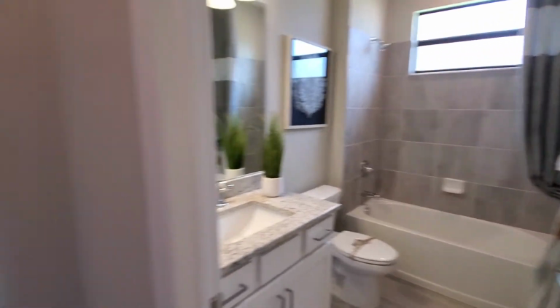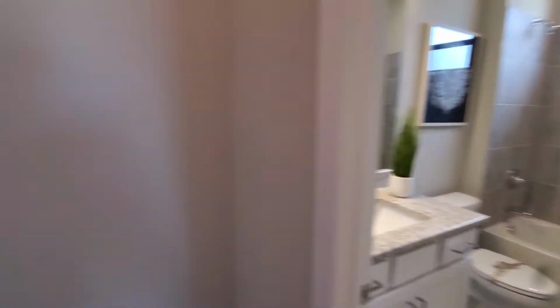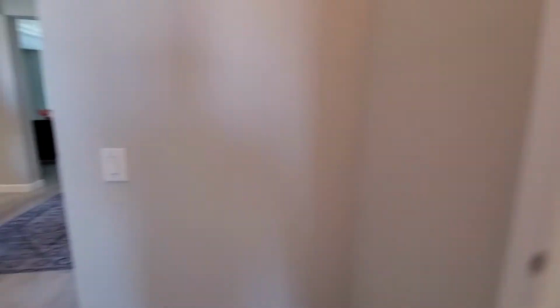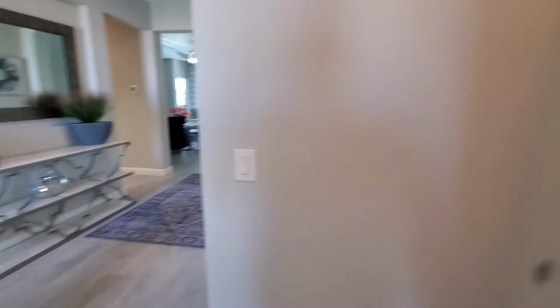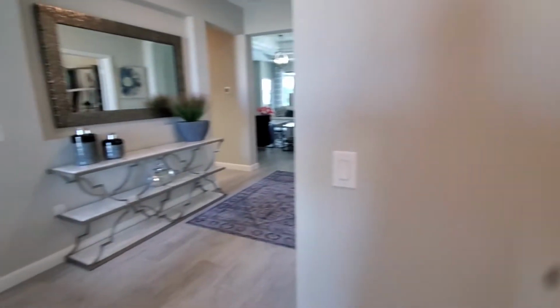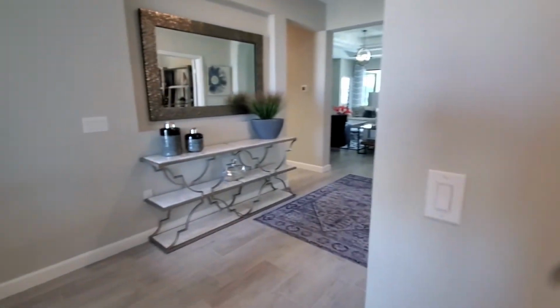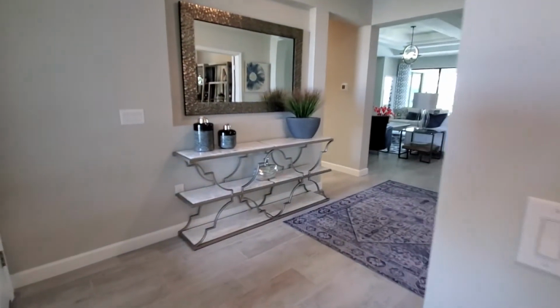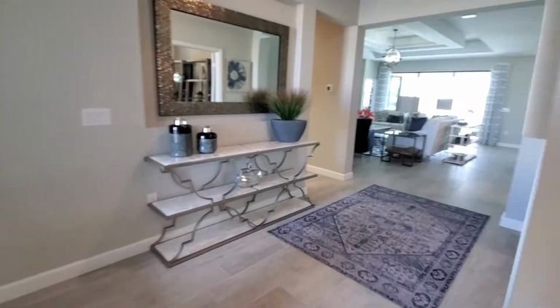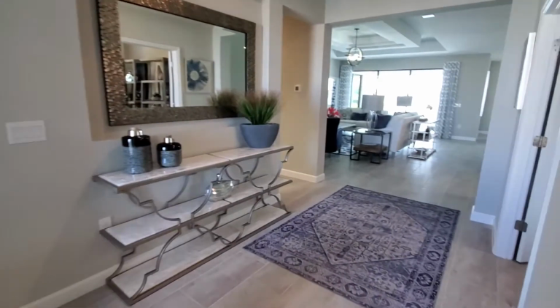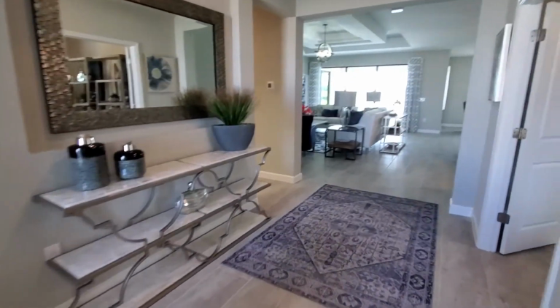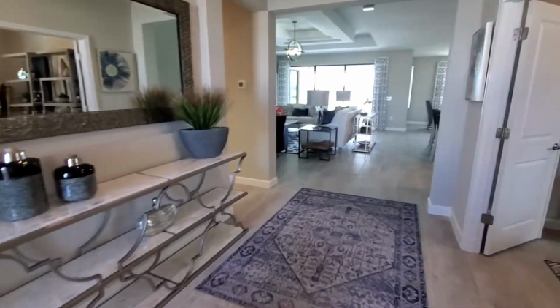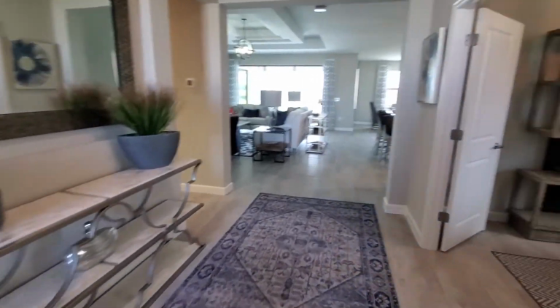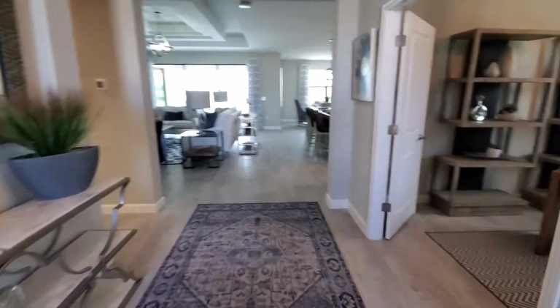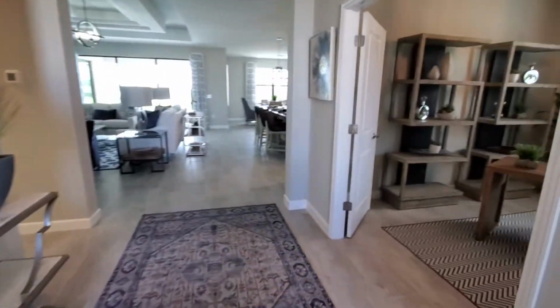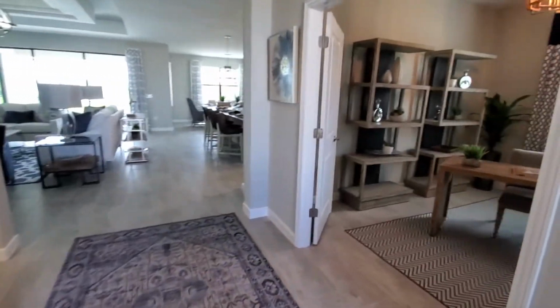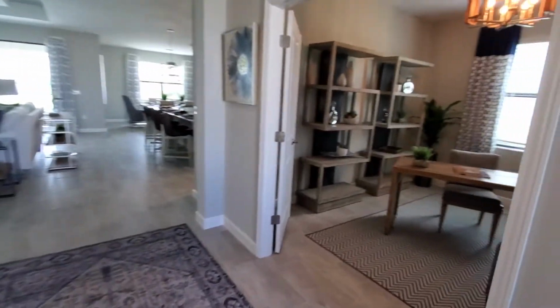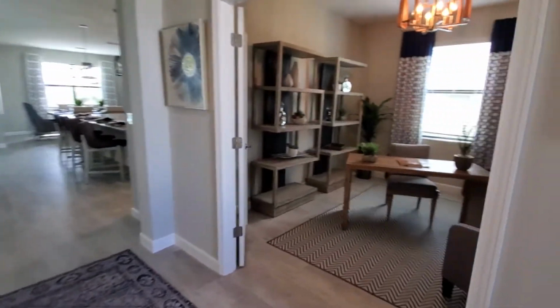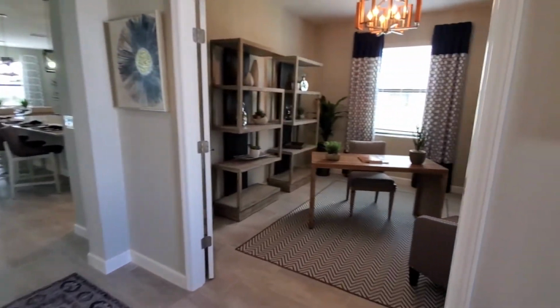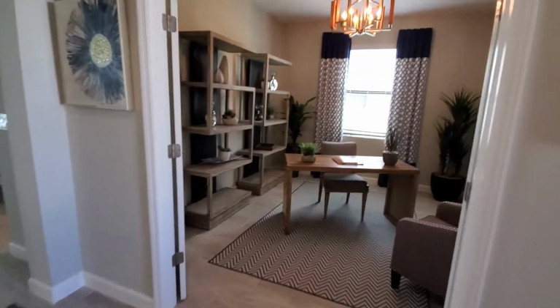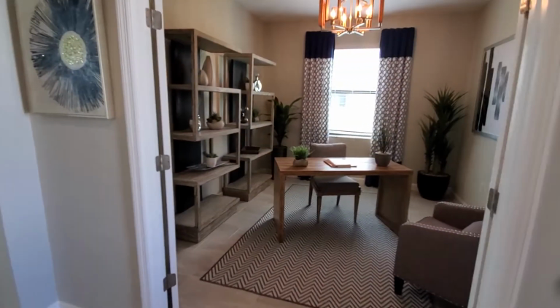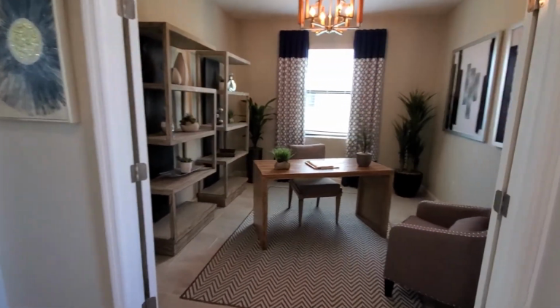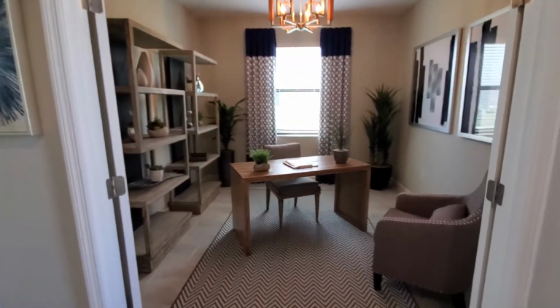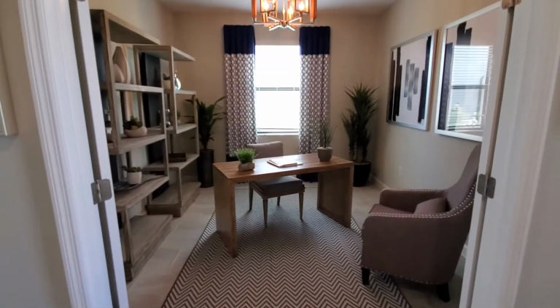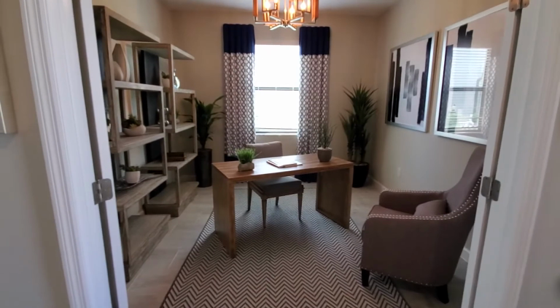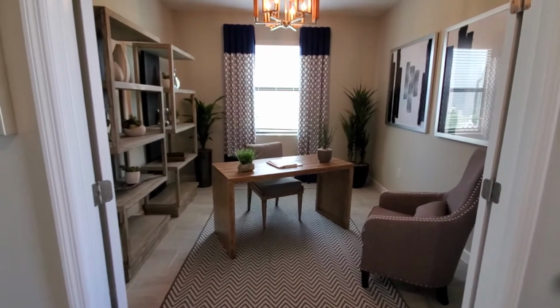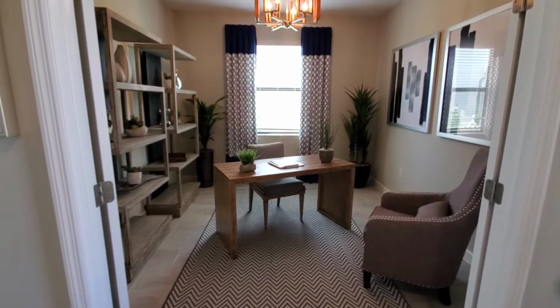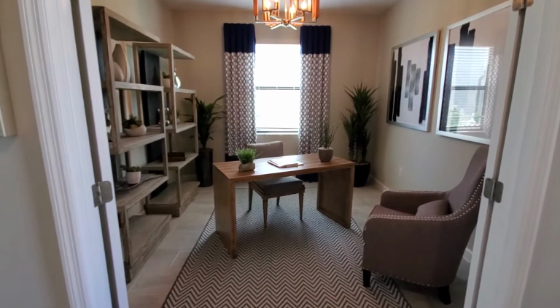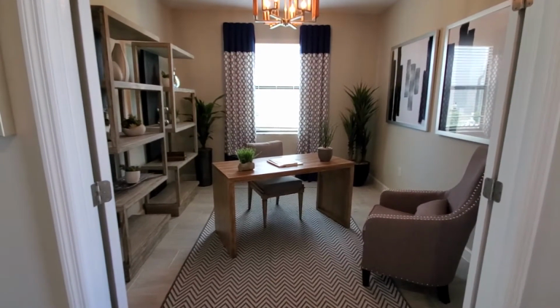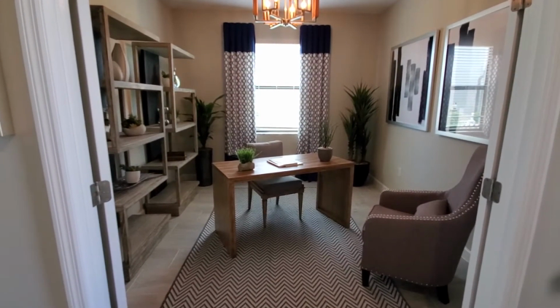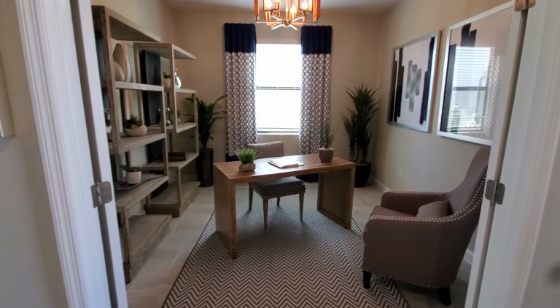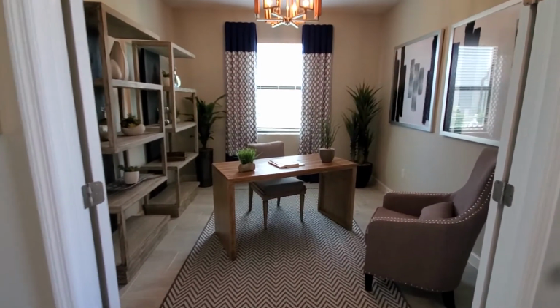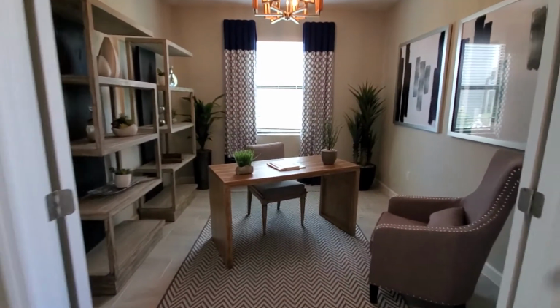Coming back out into the entry area, you've got the den with the double doors. It's a true den — there's no closet.